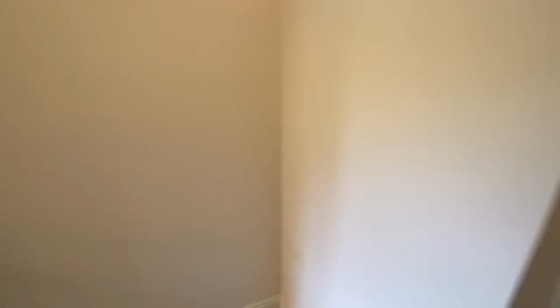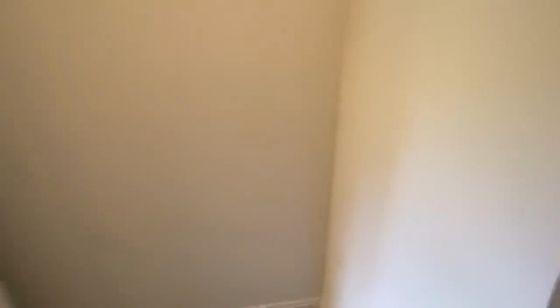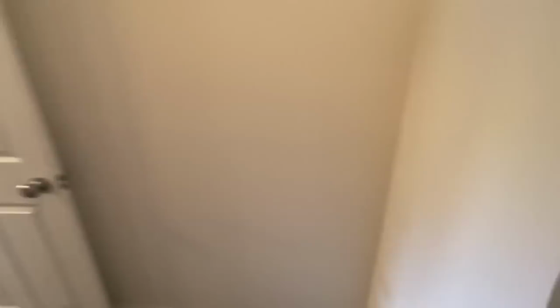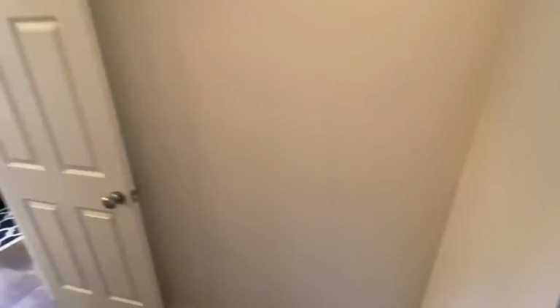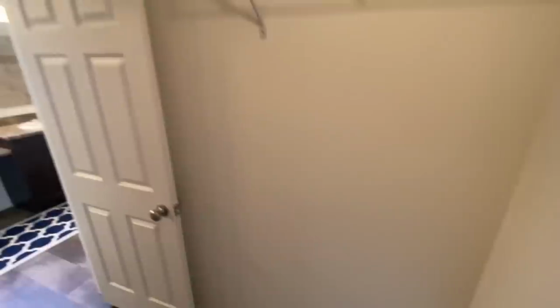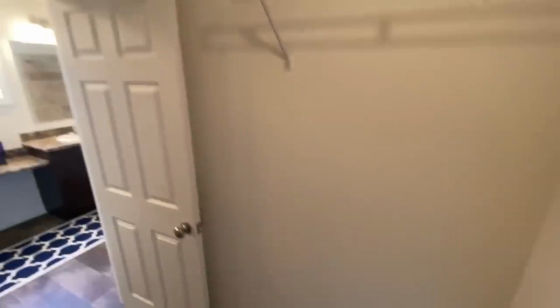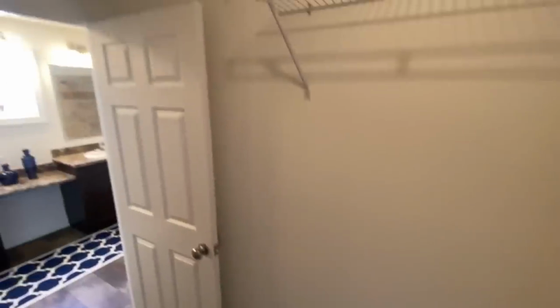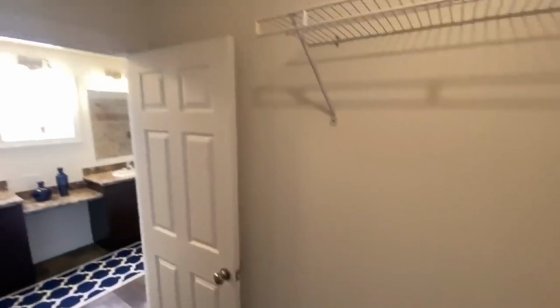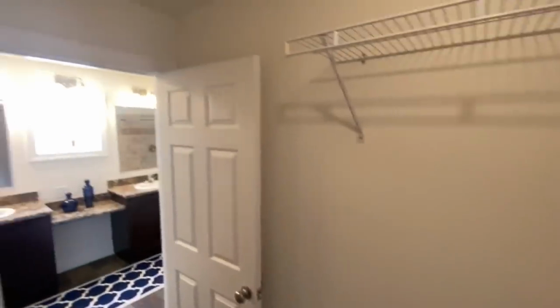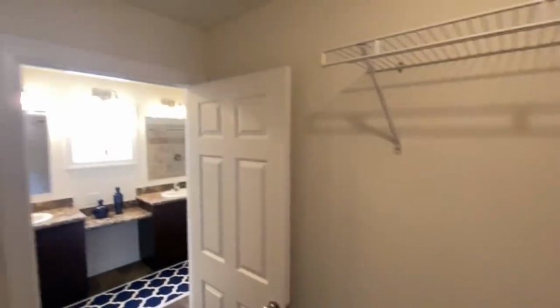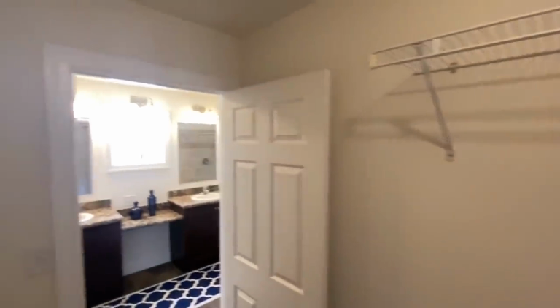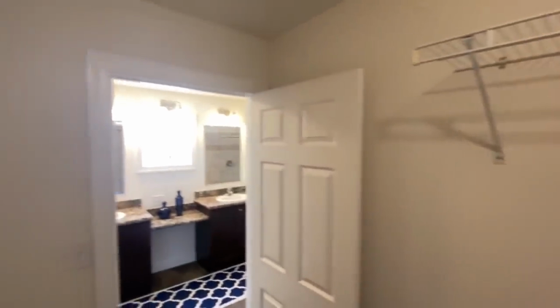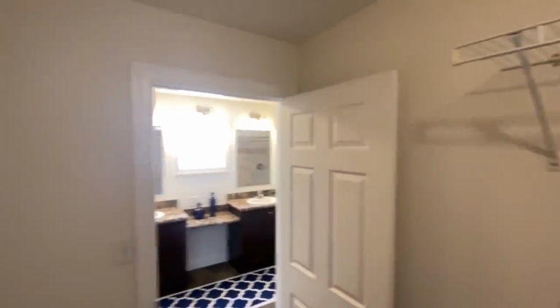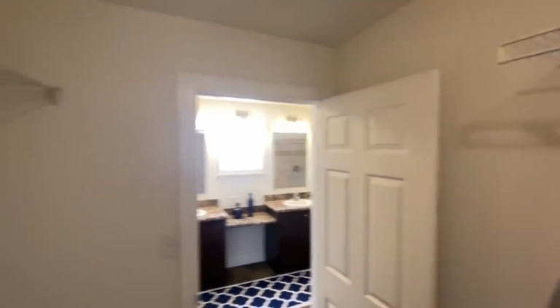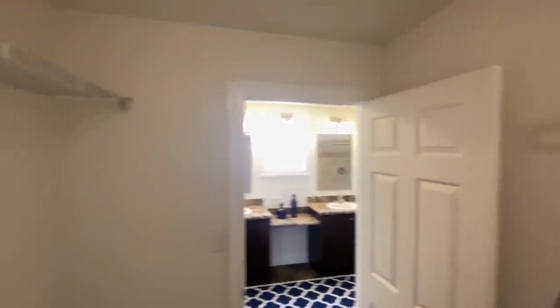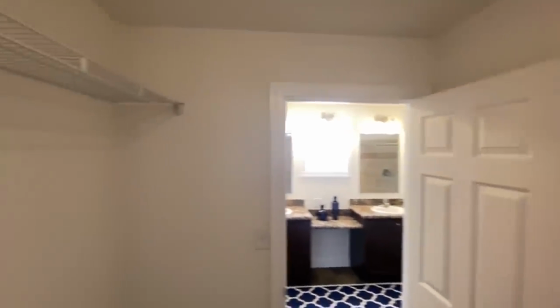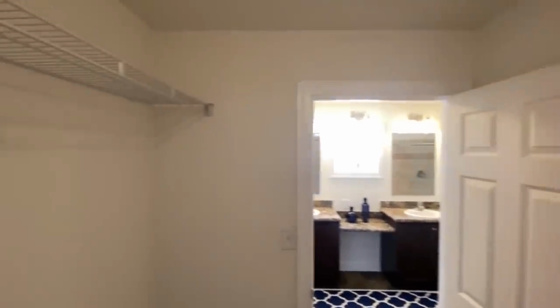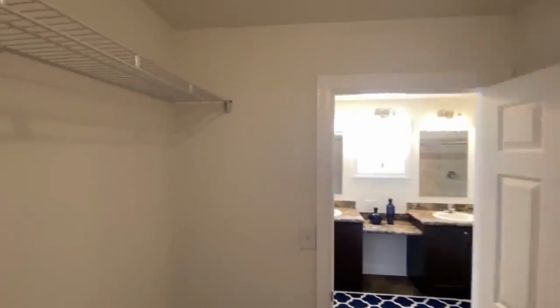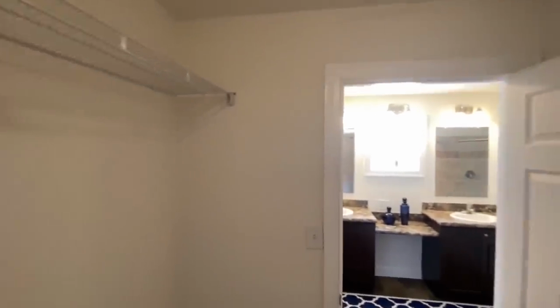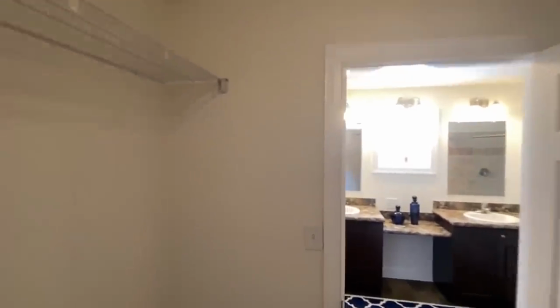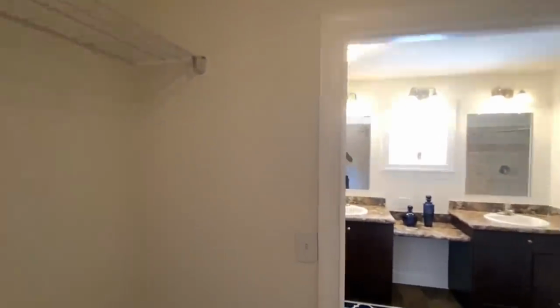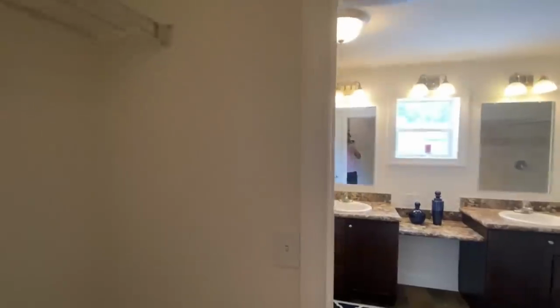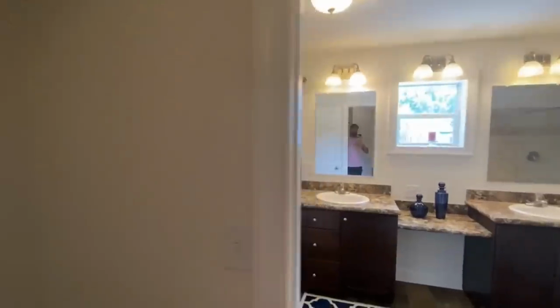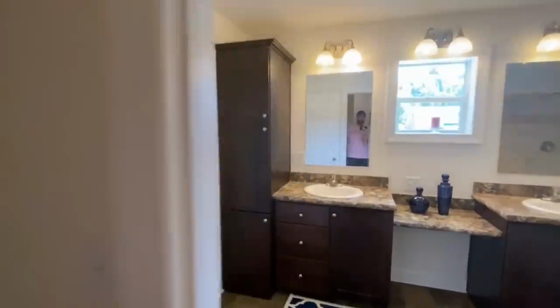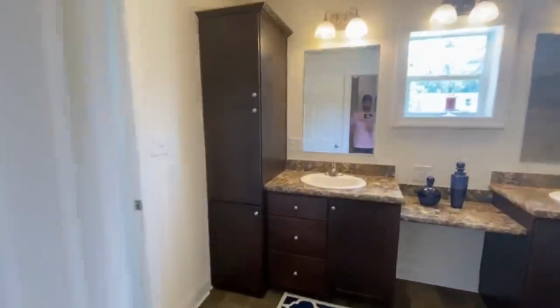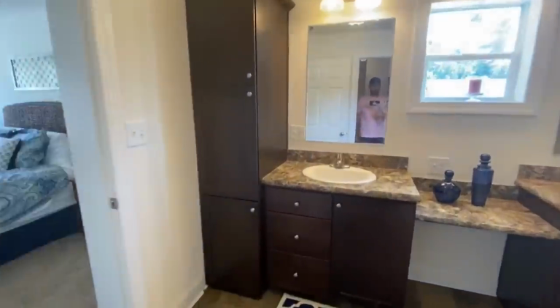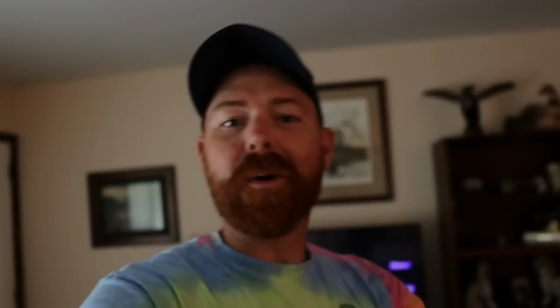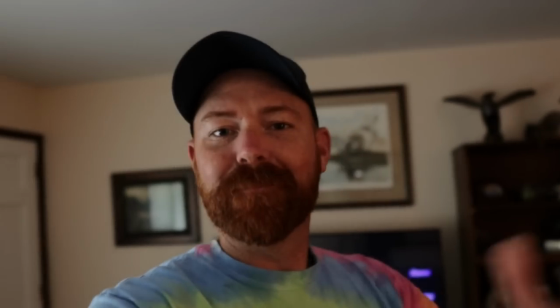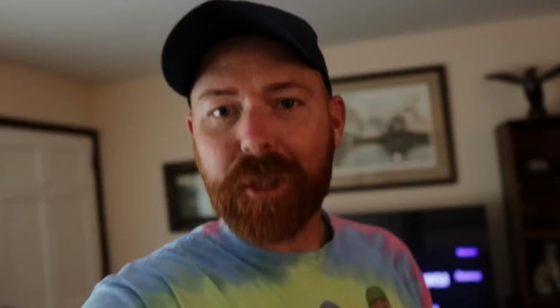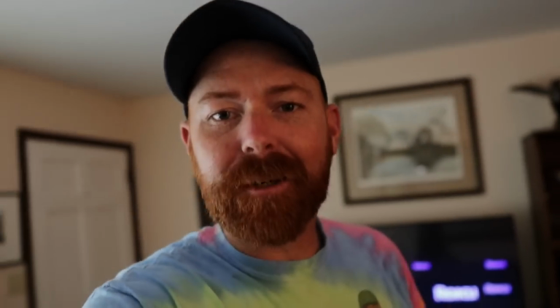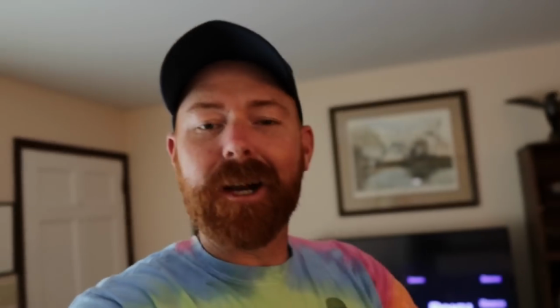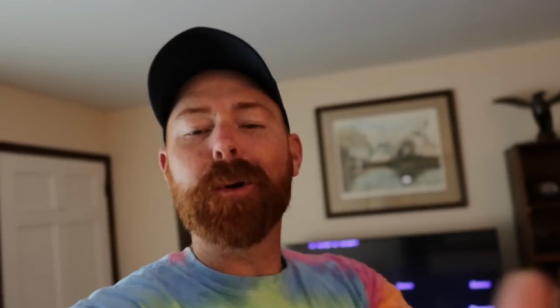You have your master closet here in your master bathroom. I think a cool thing they should have done was add another door going into the bedroom to the left — that would be really nice.